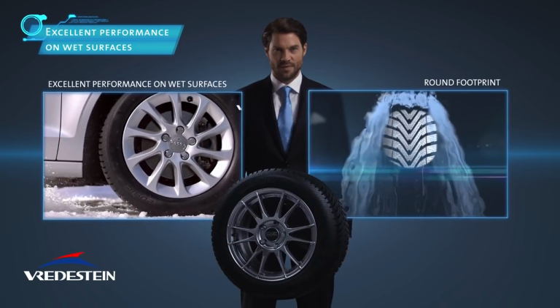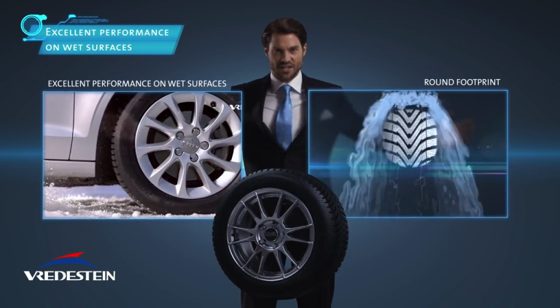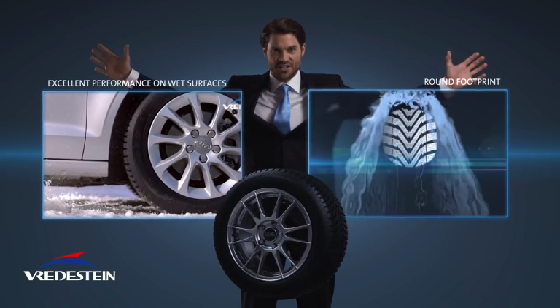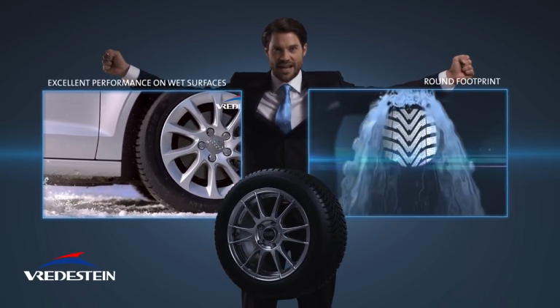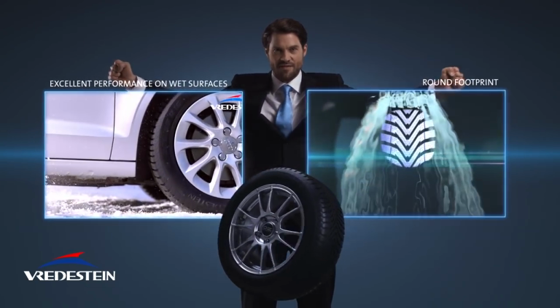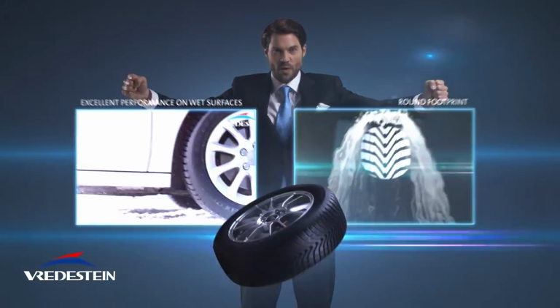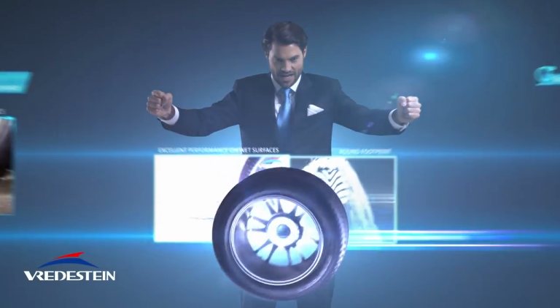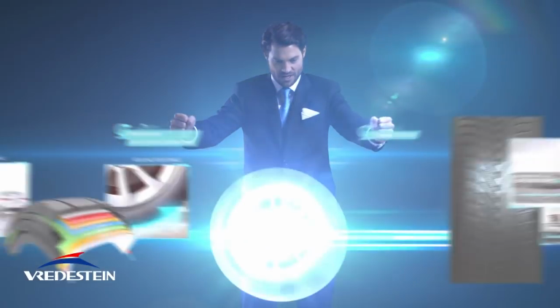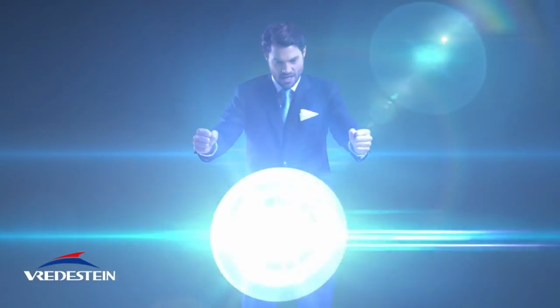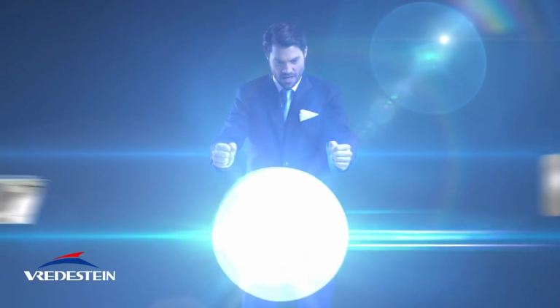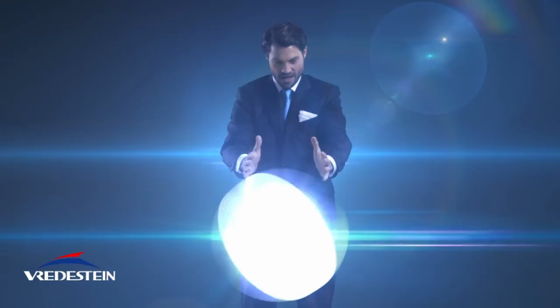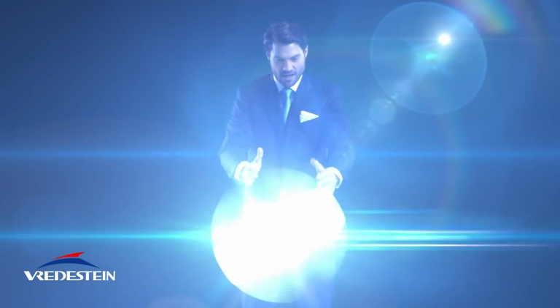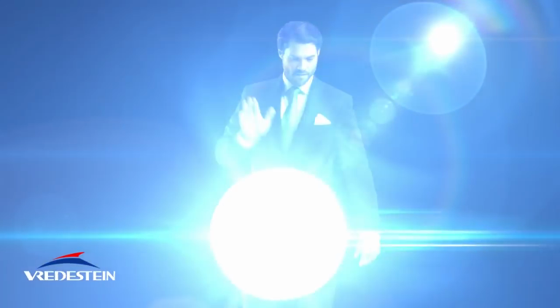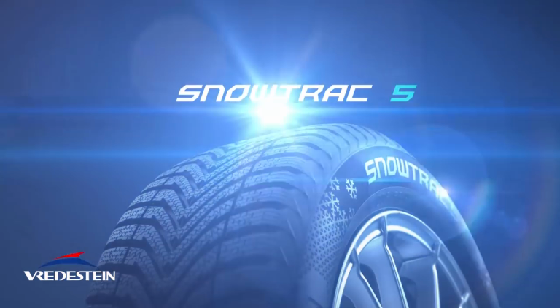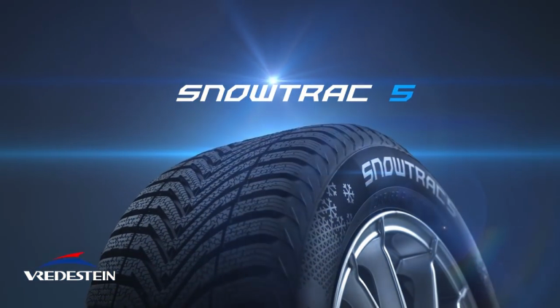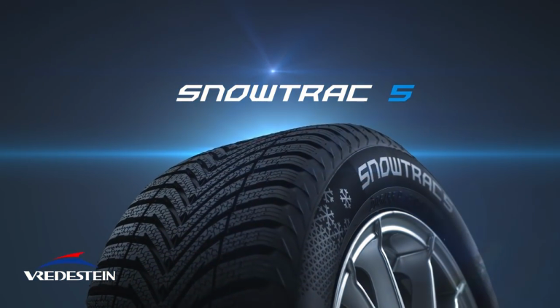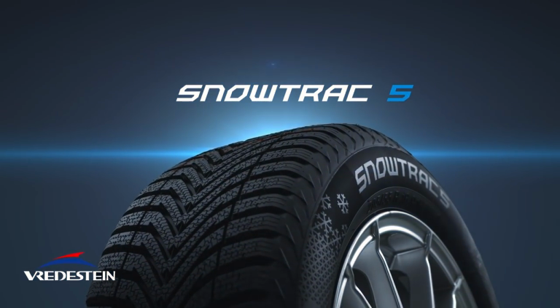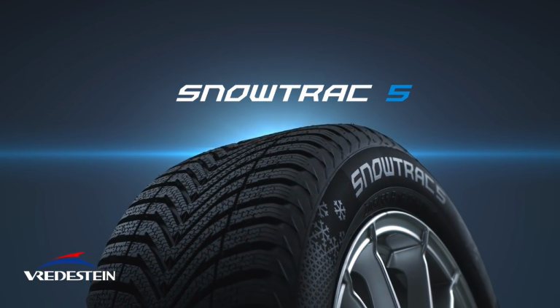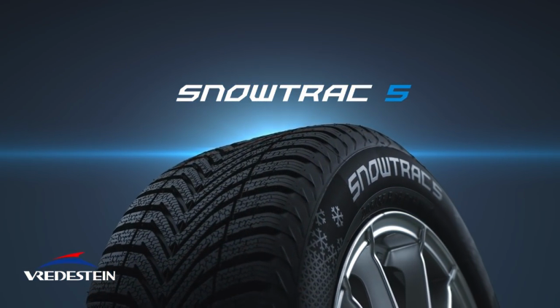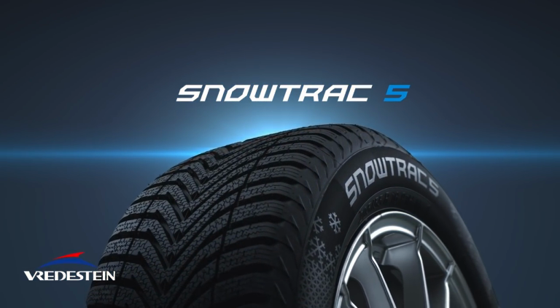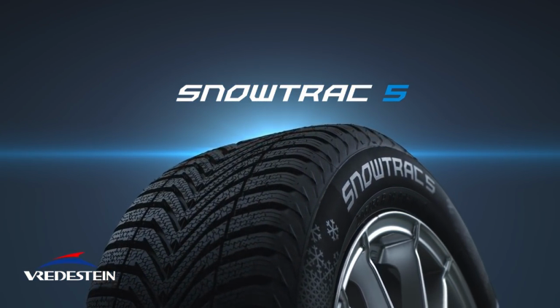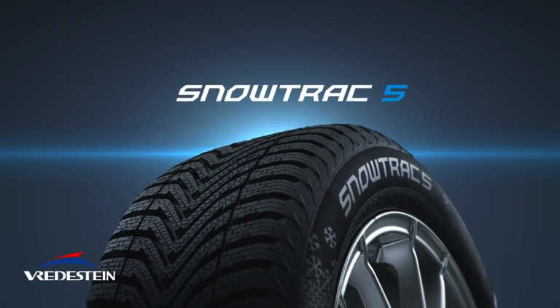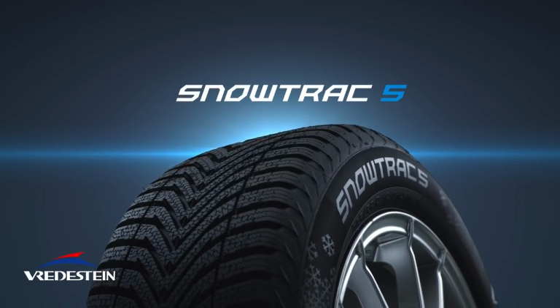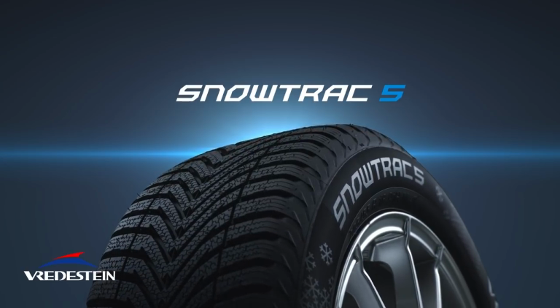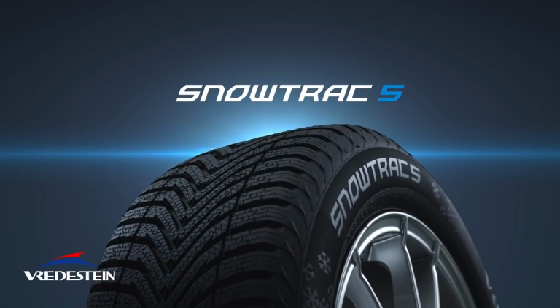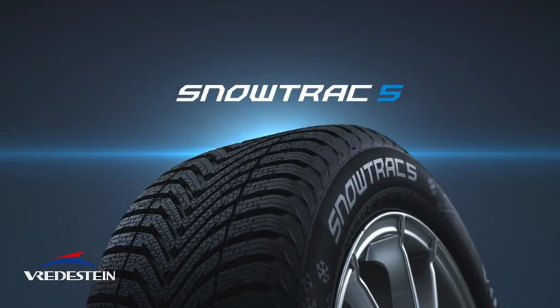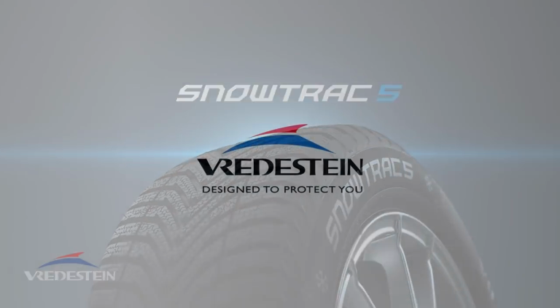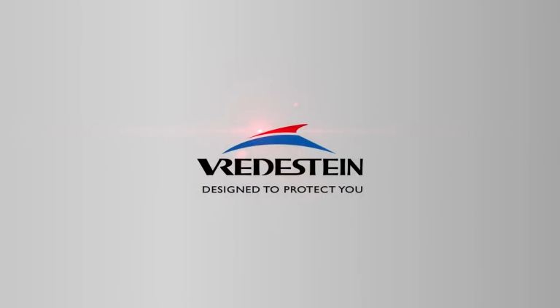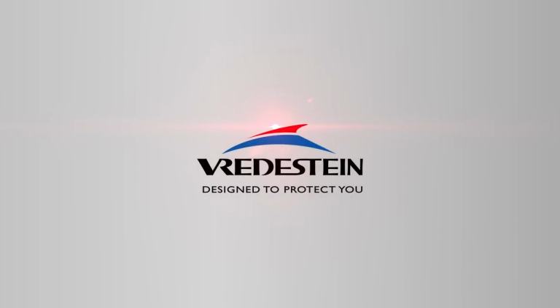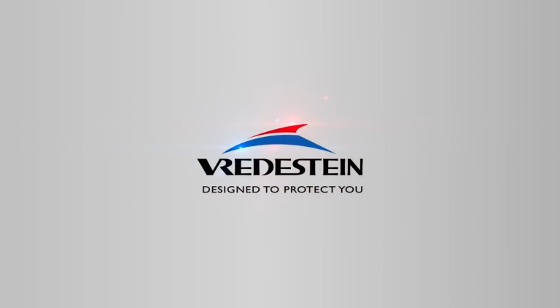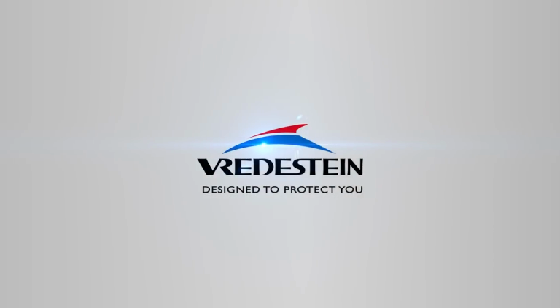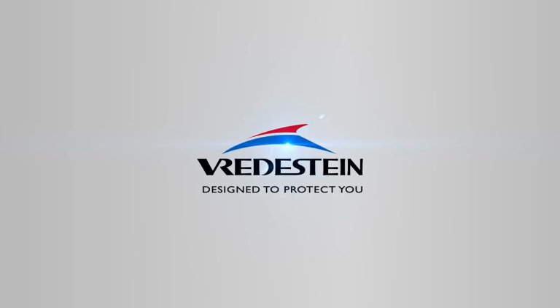This is the next level in winter tires. The new Freydestein Snowtrack 5. Freydestein — designed to protect you.